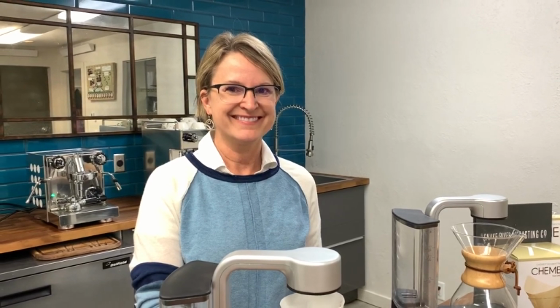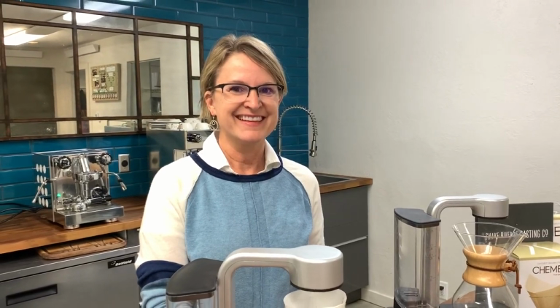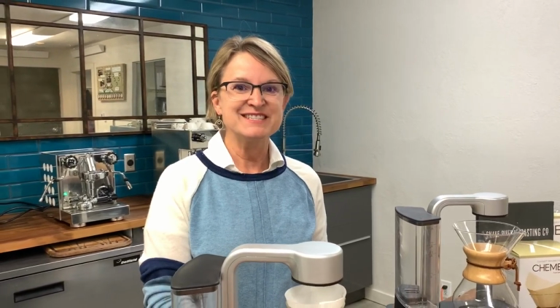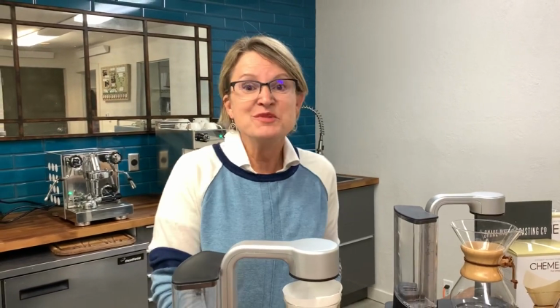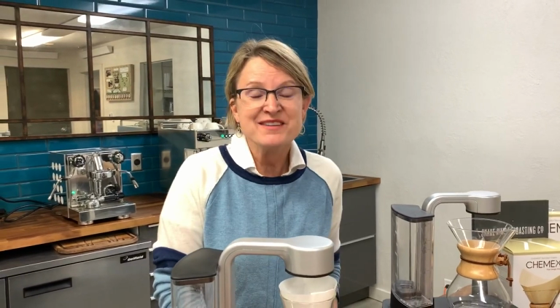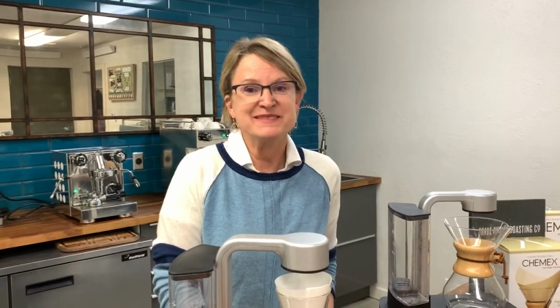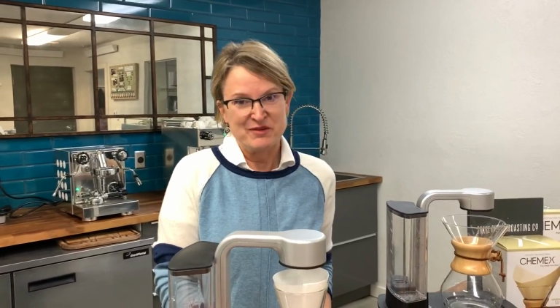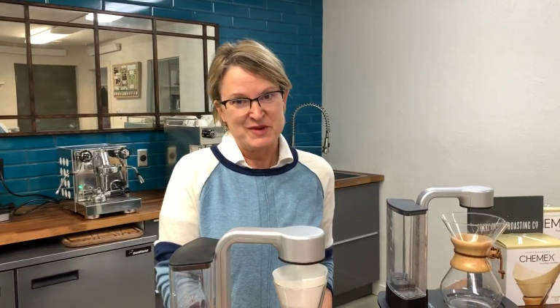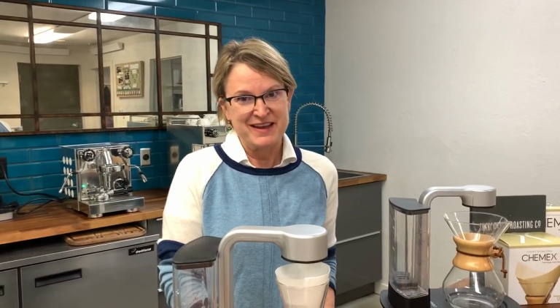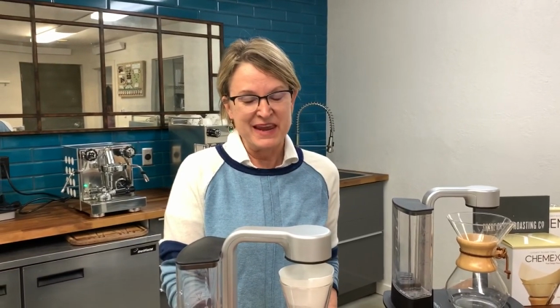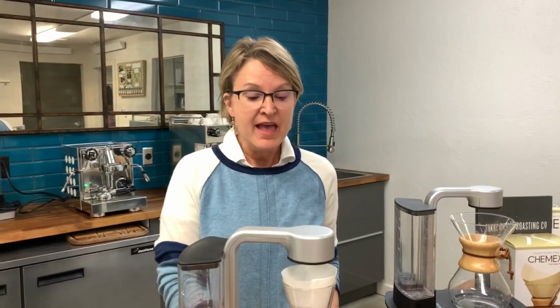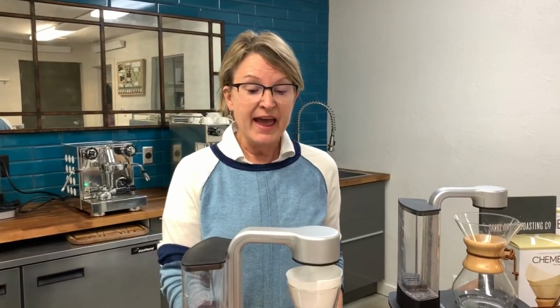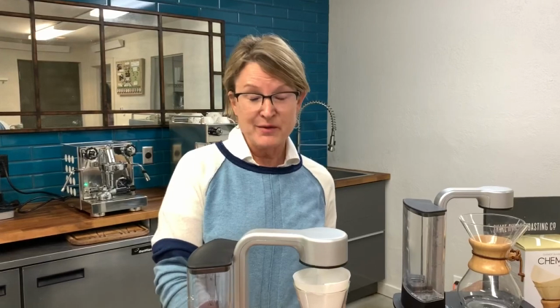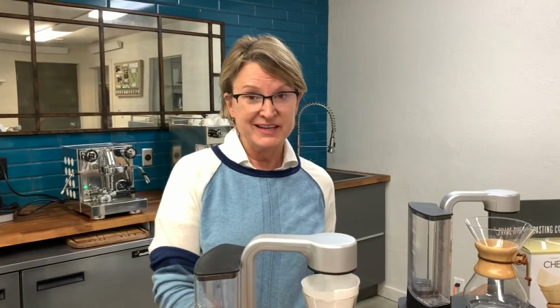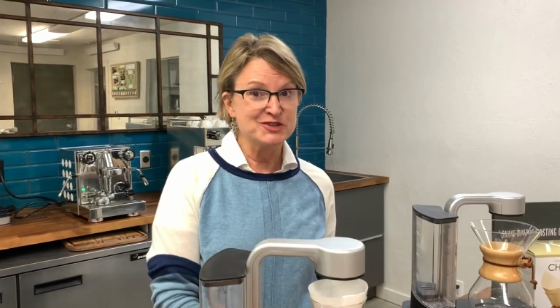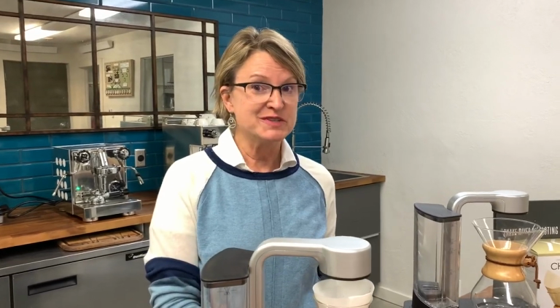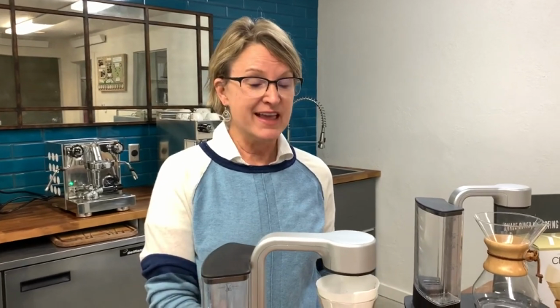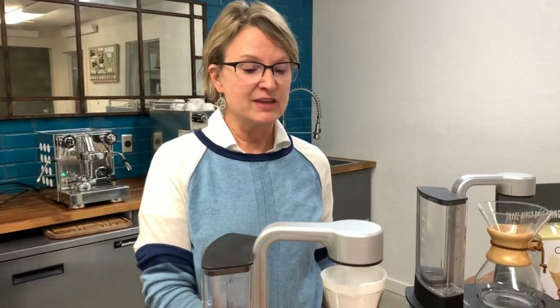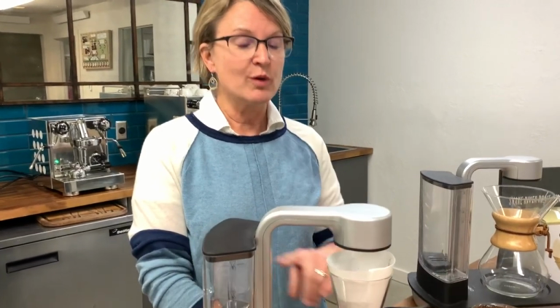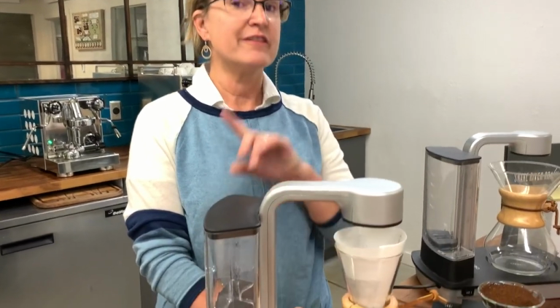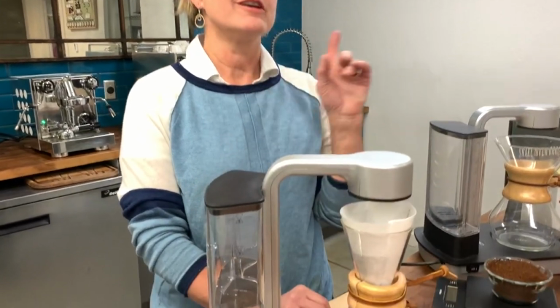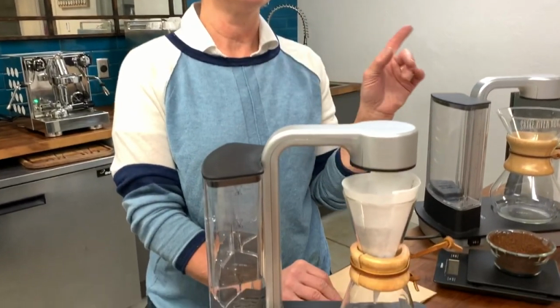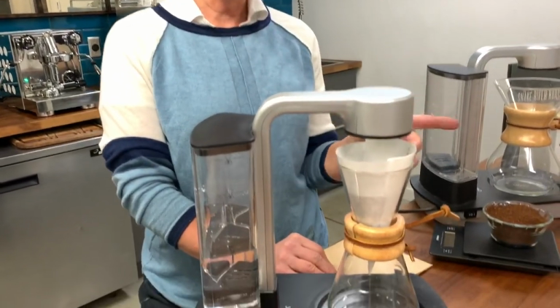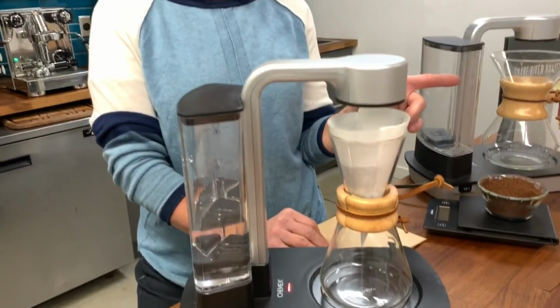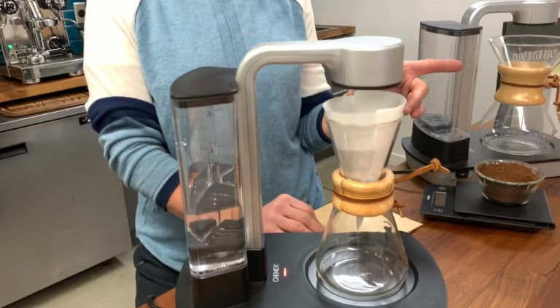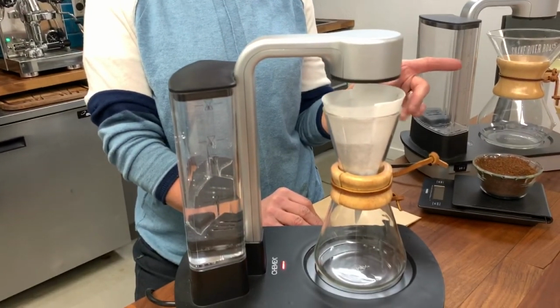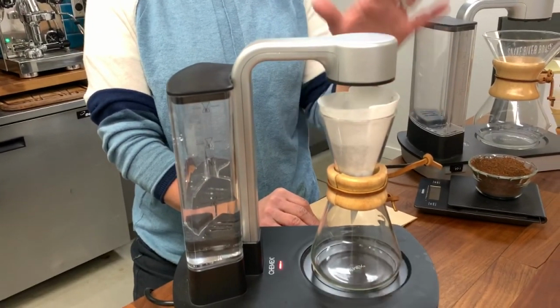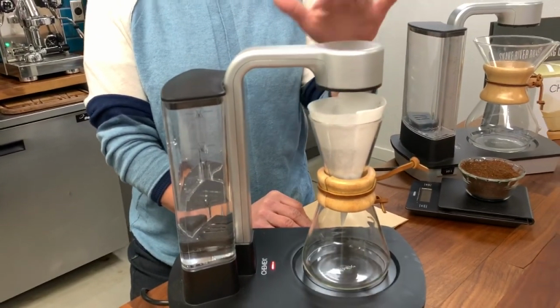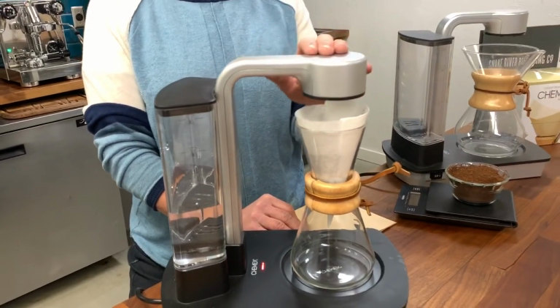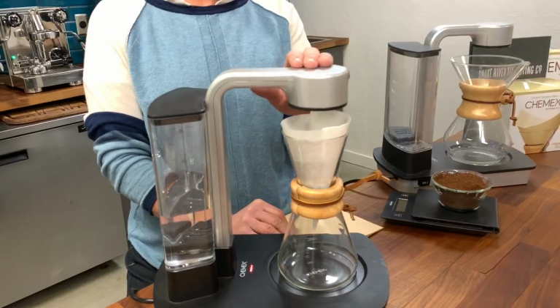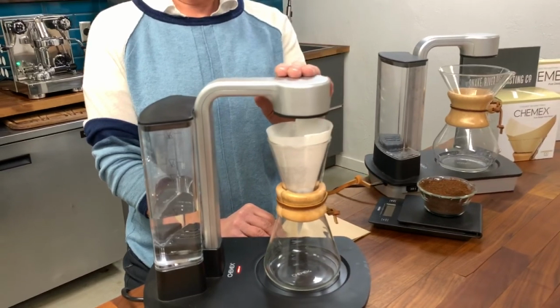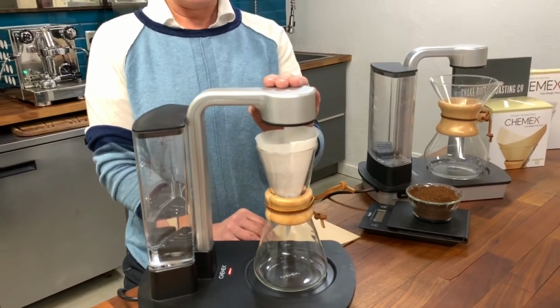This is Ruthann from Snakerigger Roasting Company and I want to introduce you today to our favorite easy brew method, the Chemex Automatic.